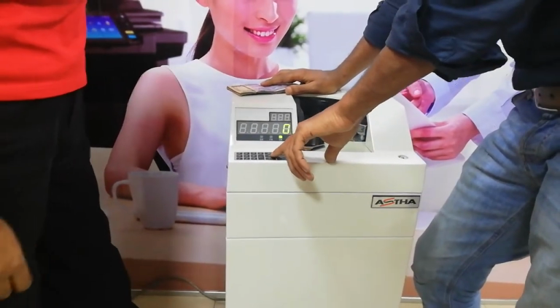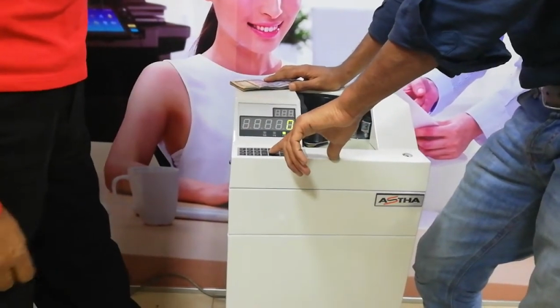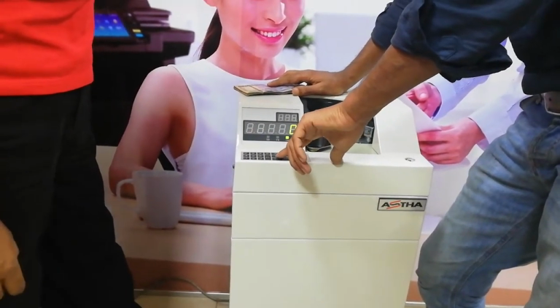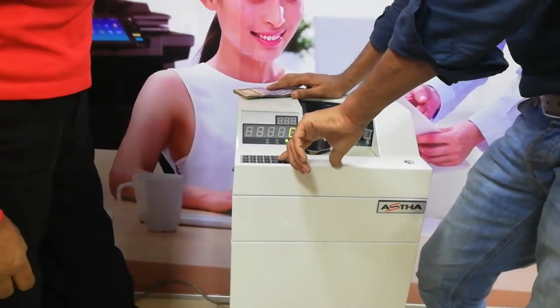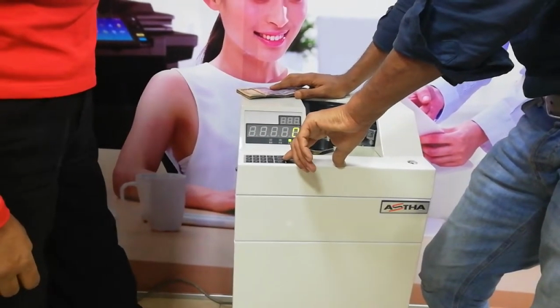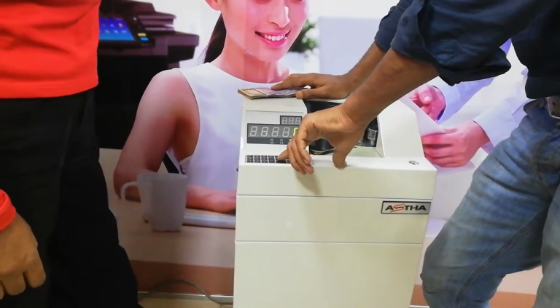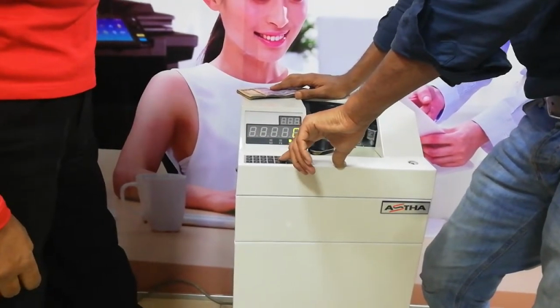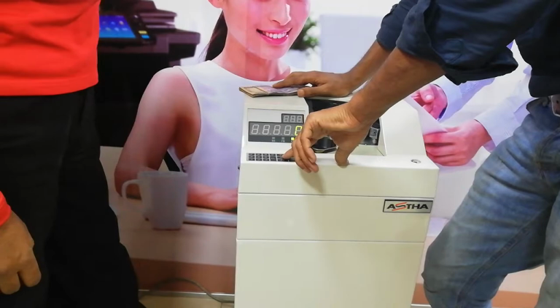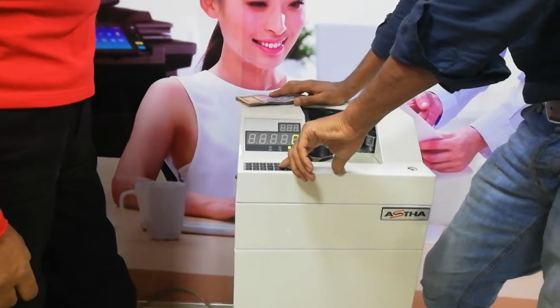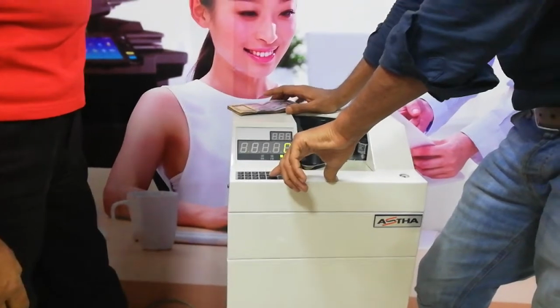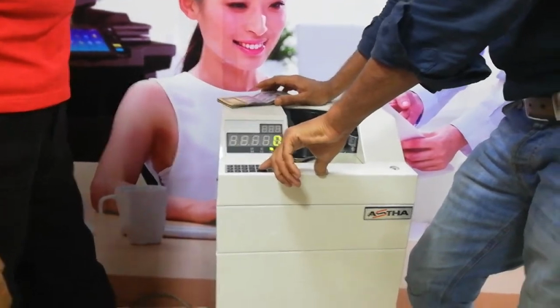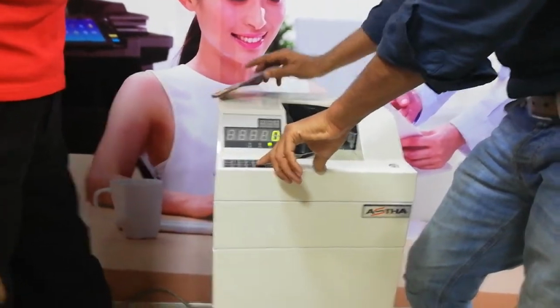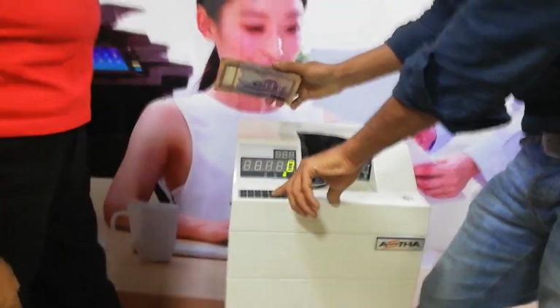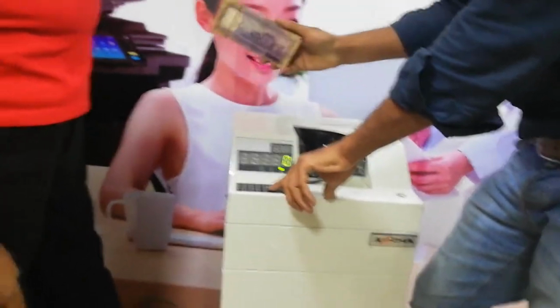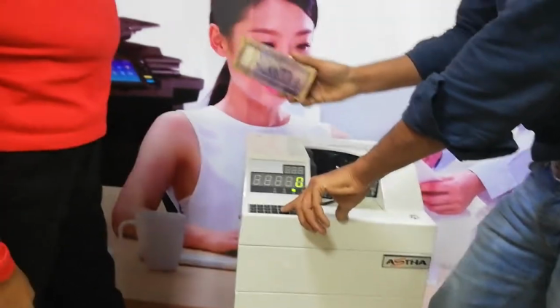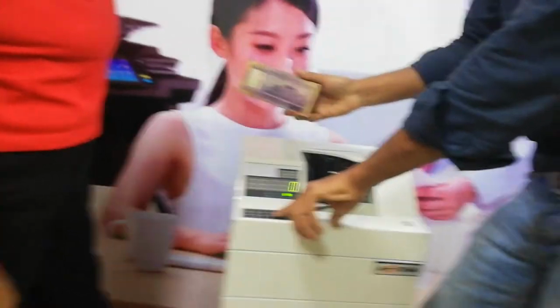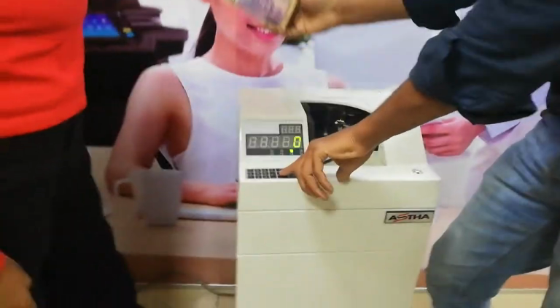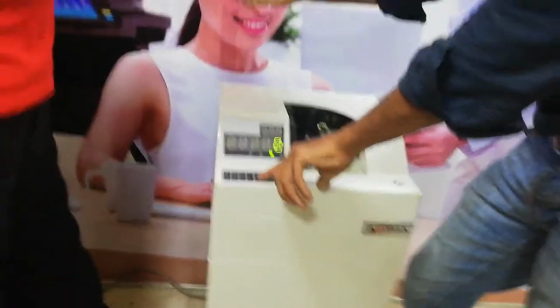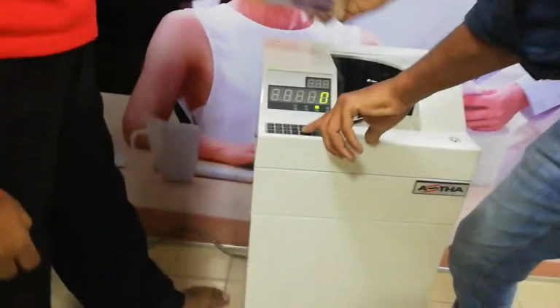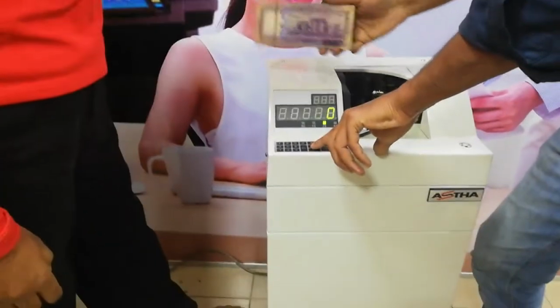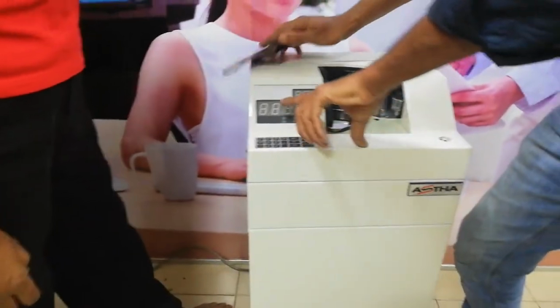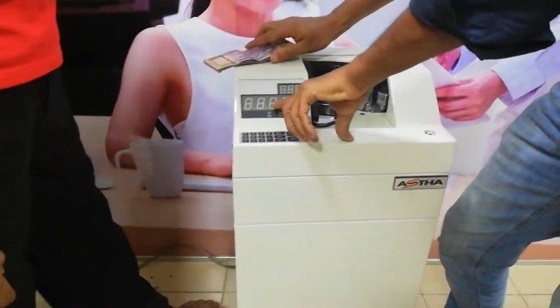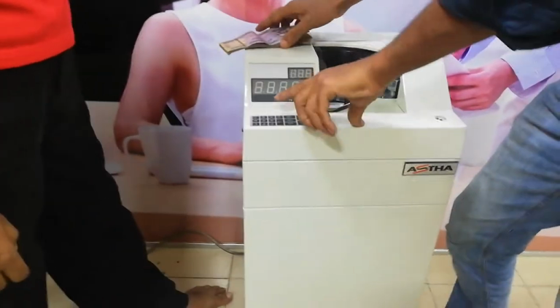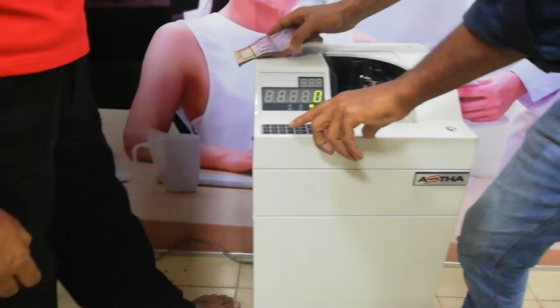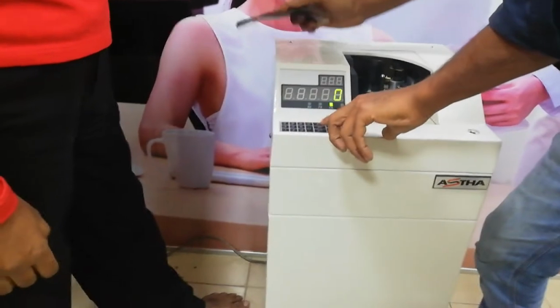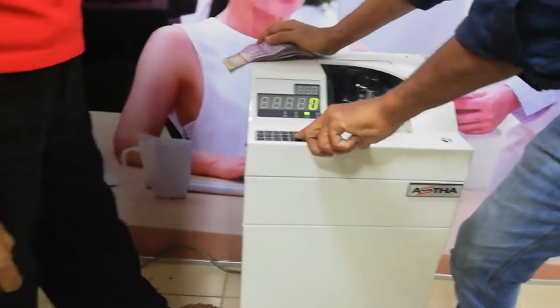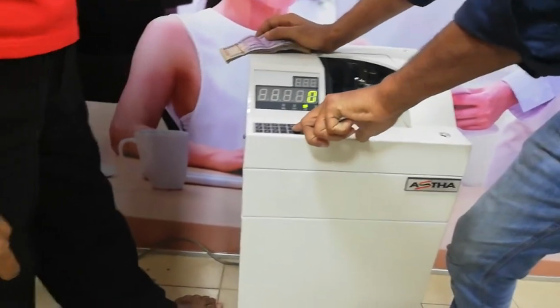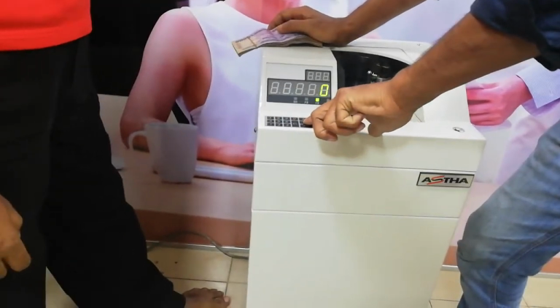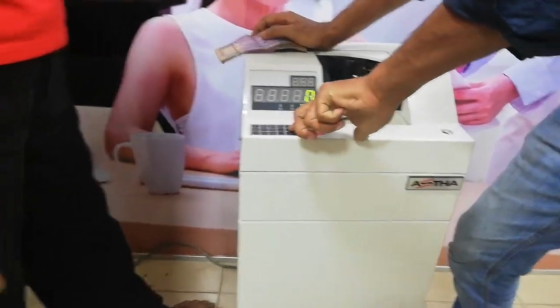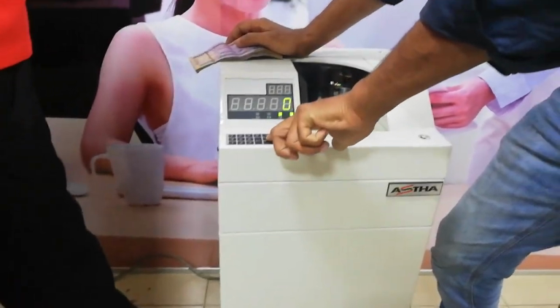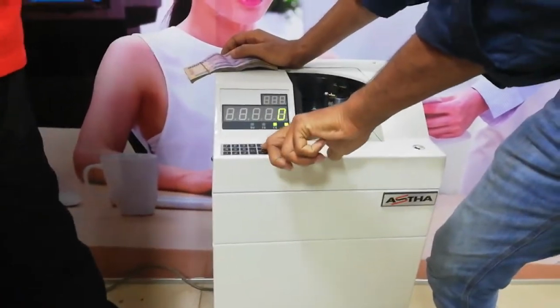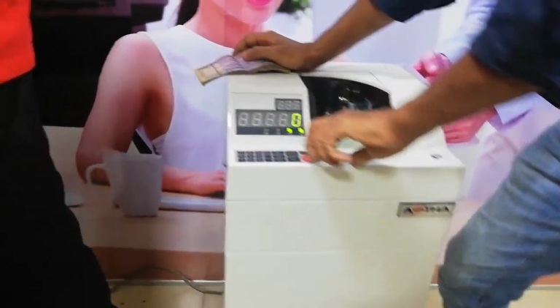I use the amount counter. We use the amount counter, as well as we can remove the paper from the entire body. I use AC to remove the laptop.